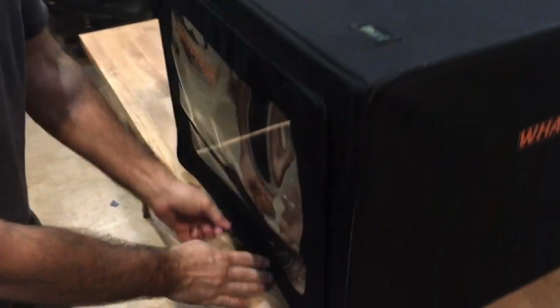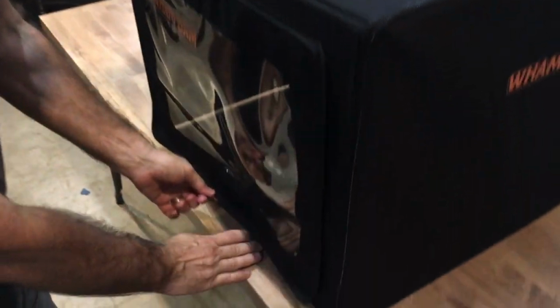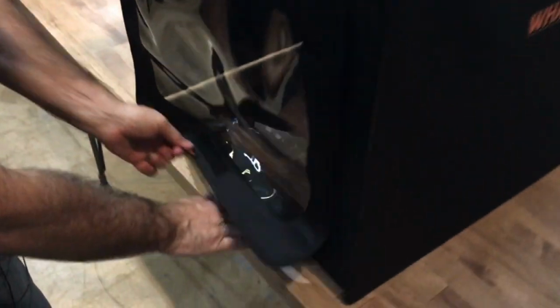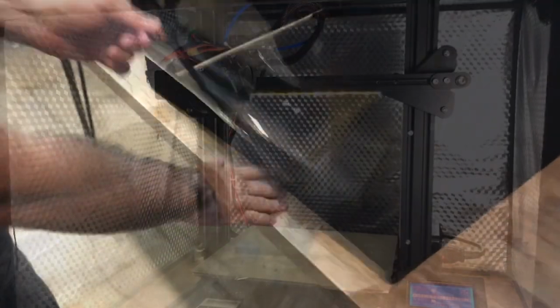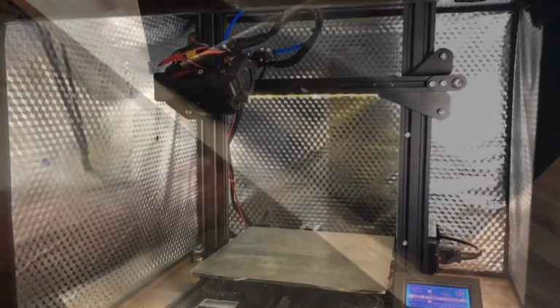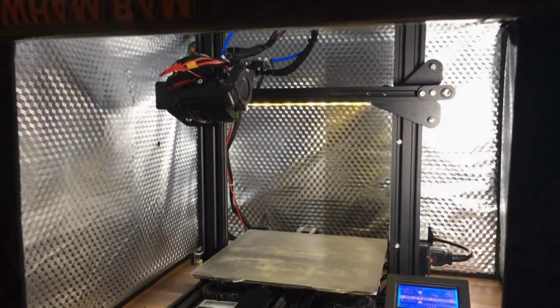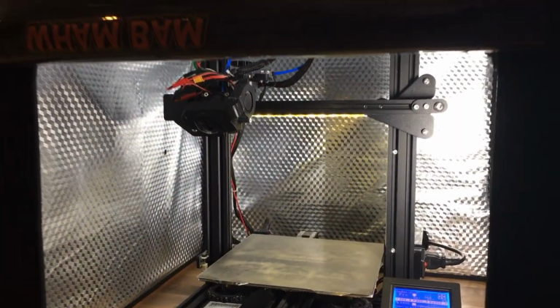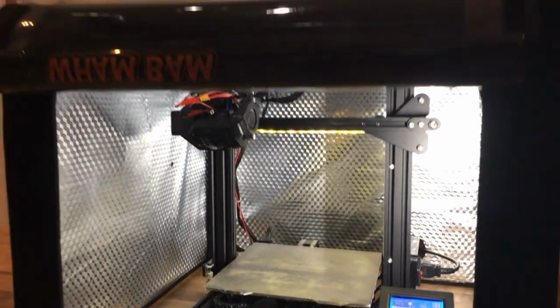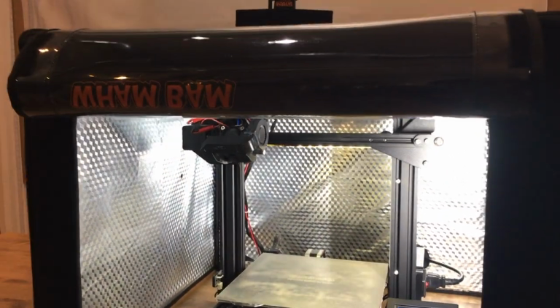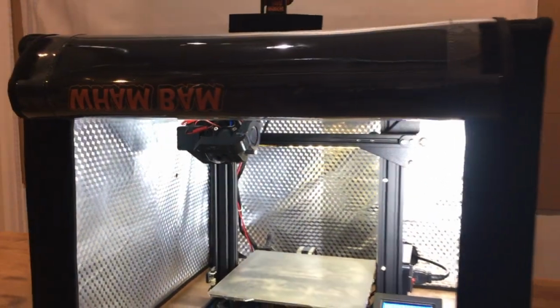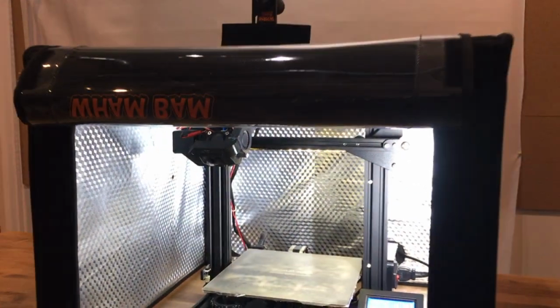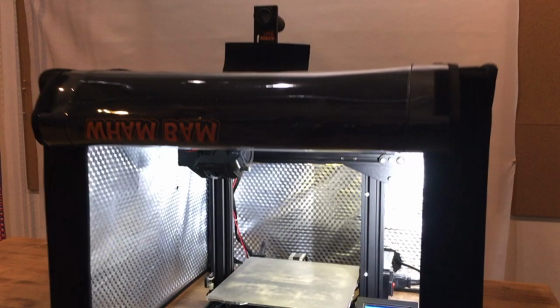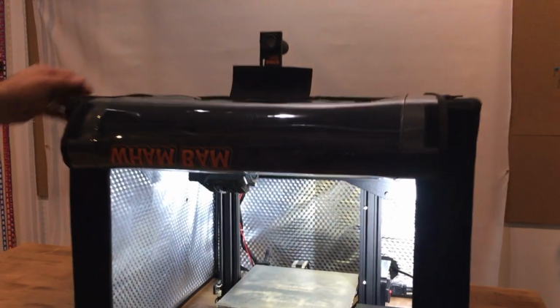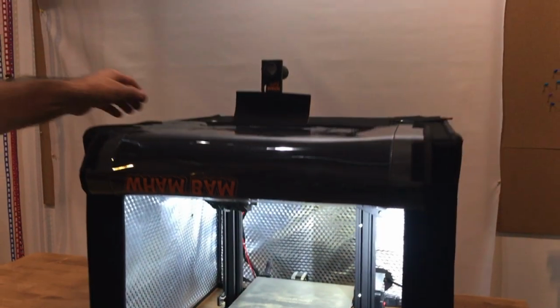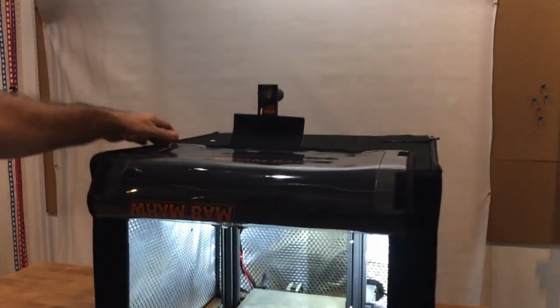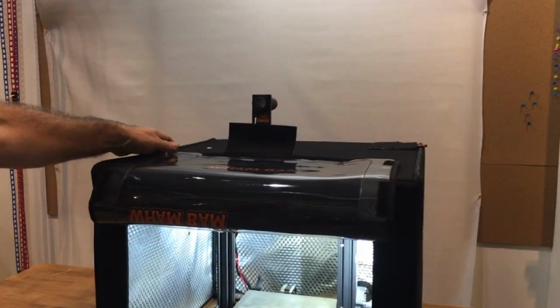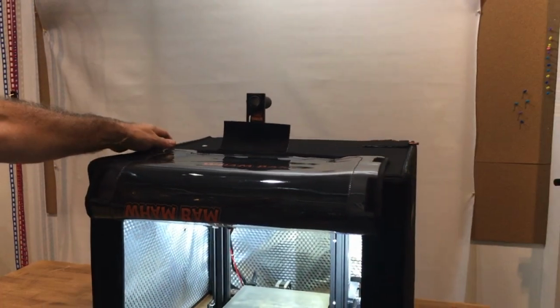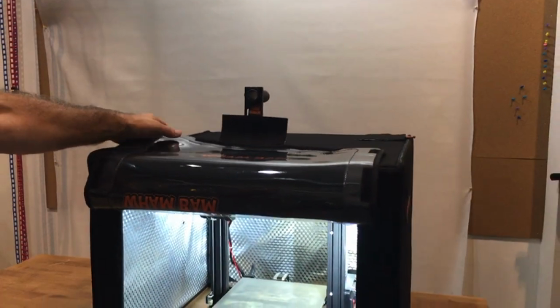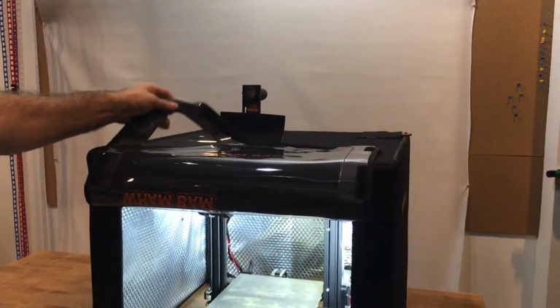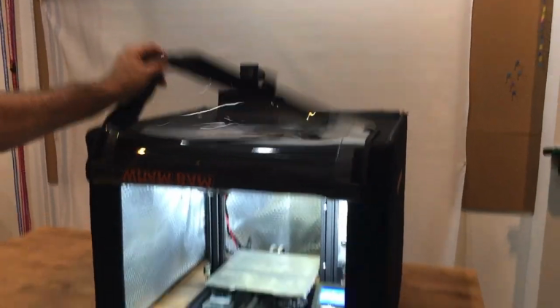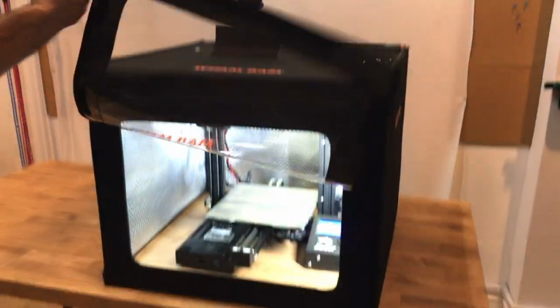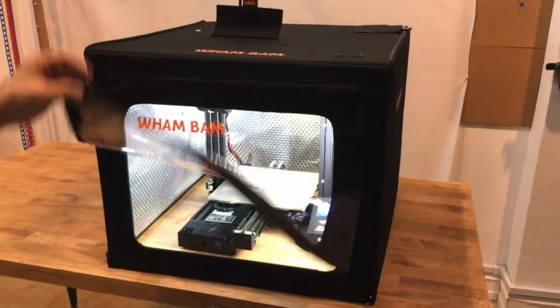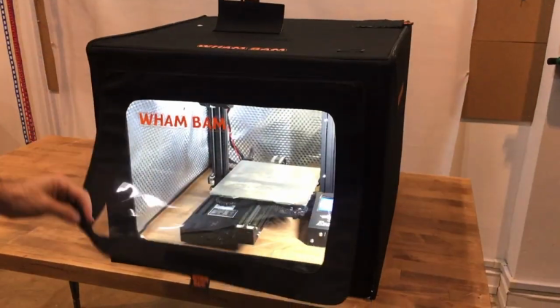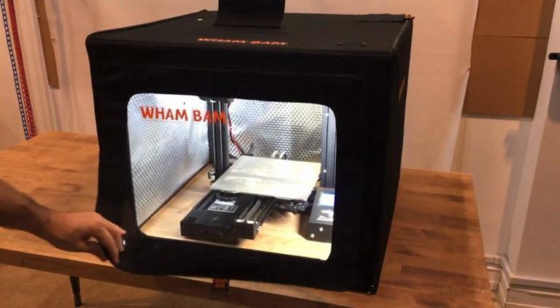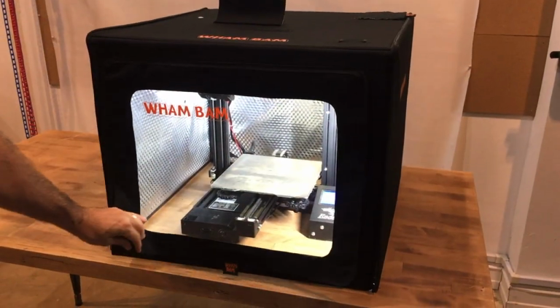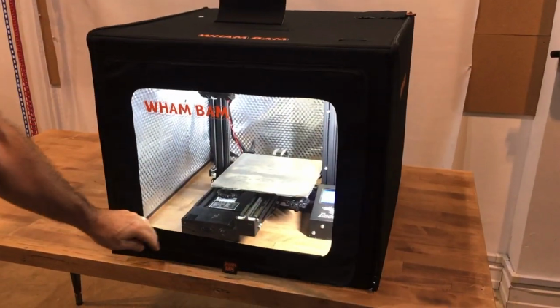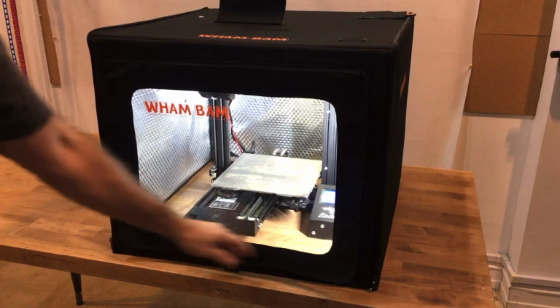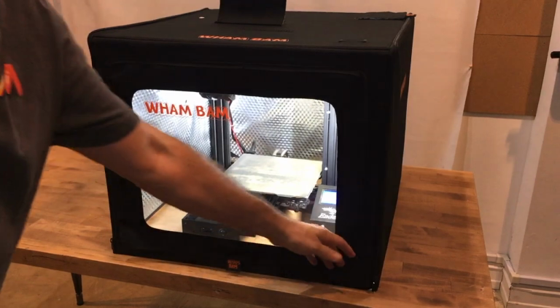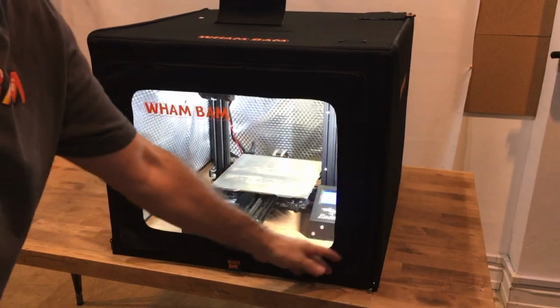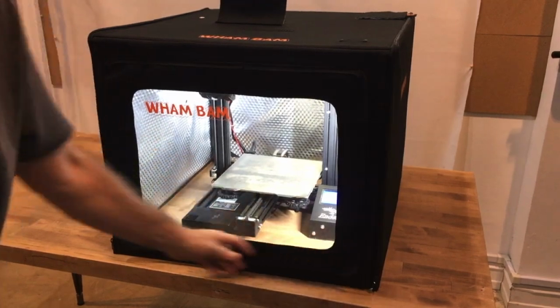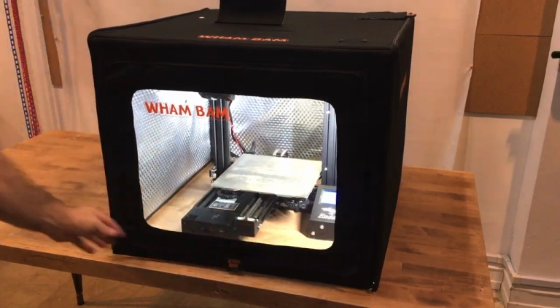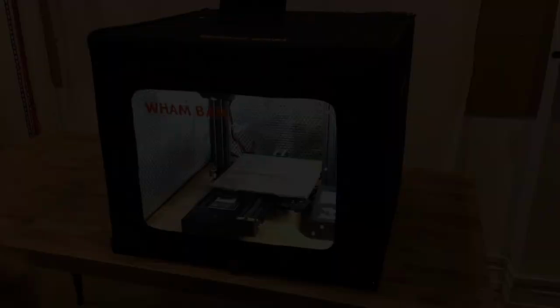If you'd like to, you can open up the door and pass your cables through a rear cable grommet. That's as easy as that.